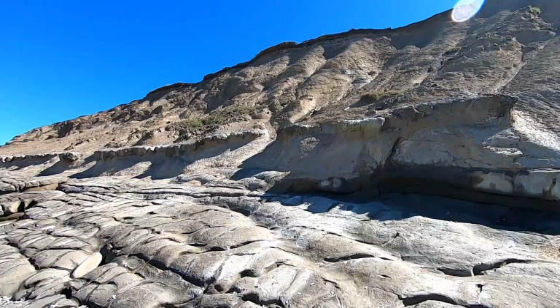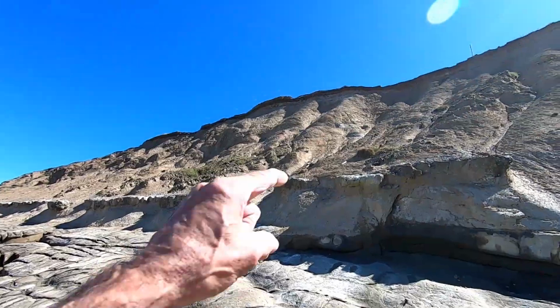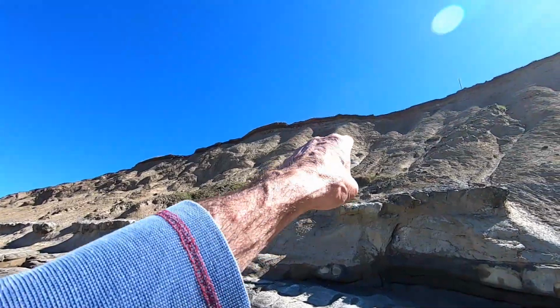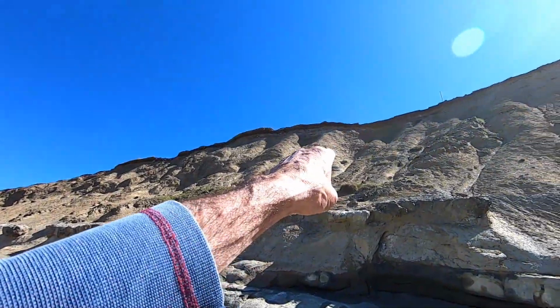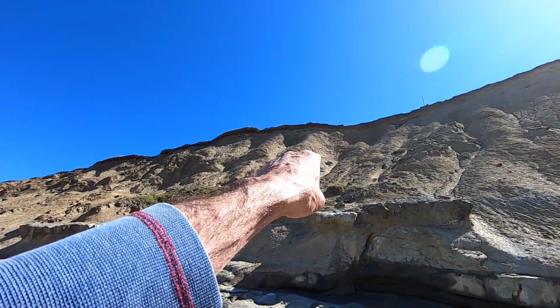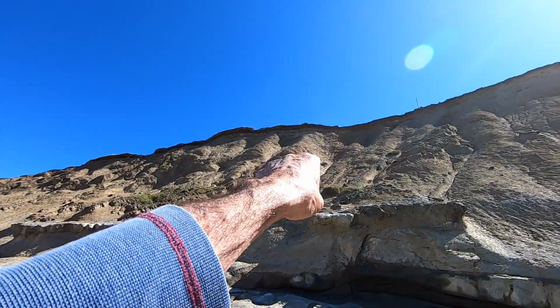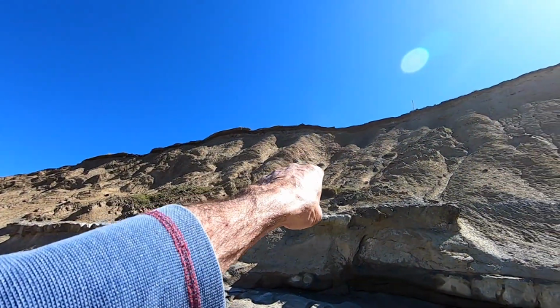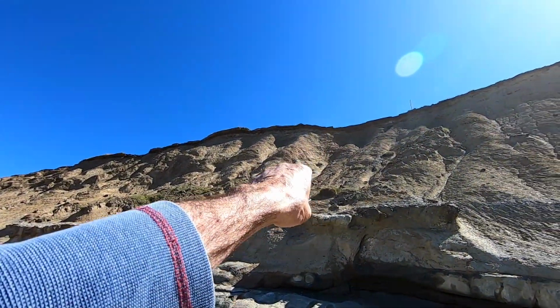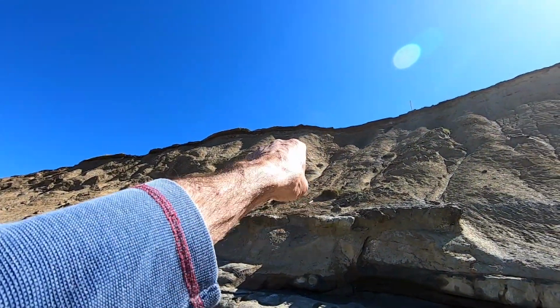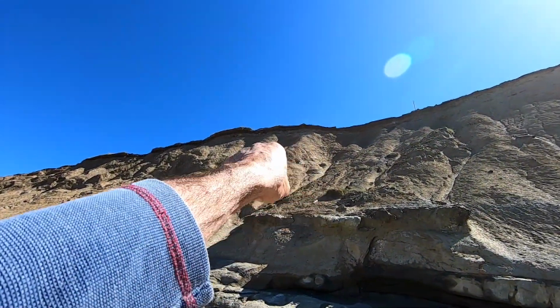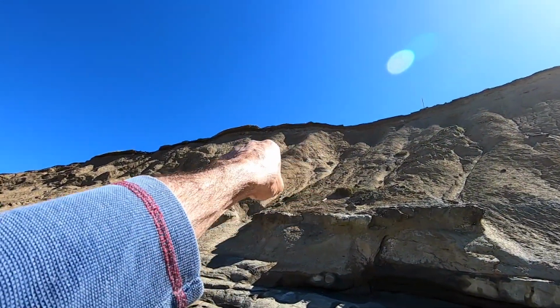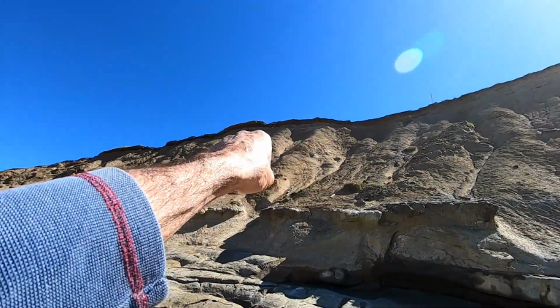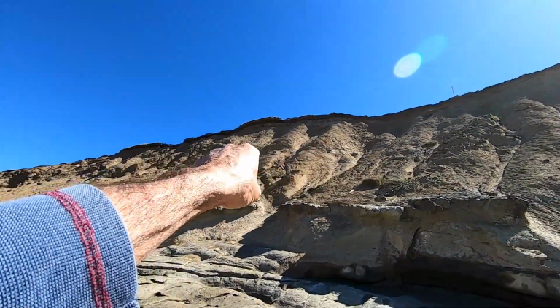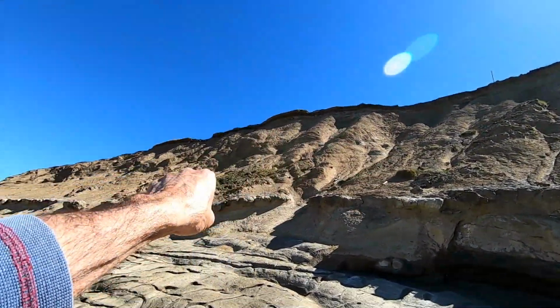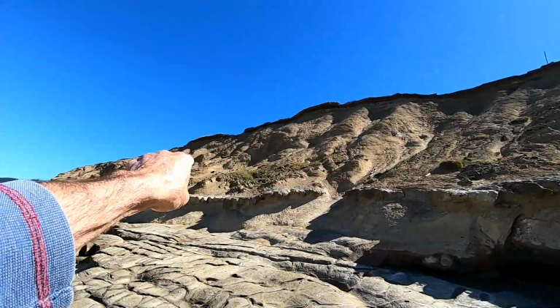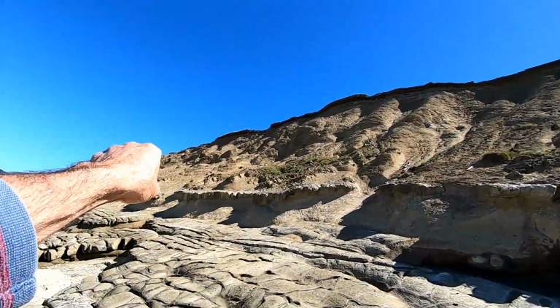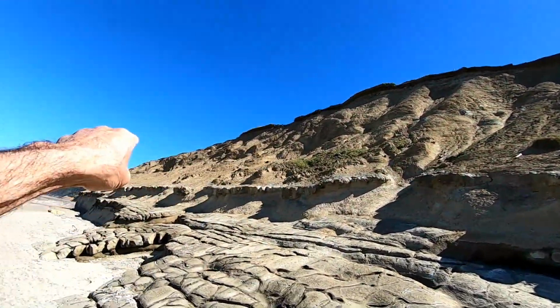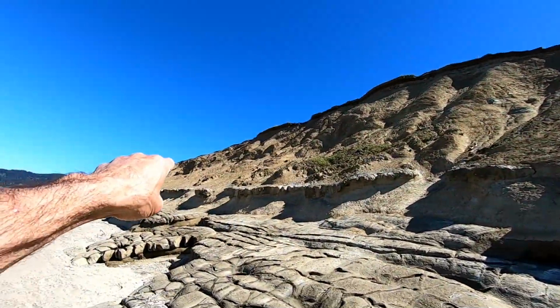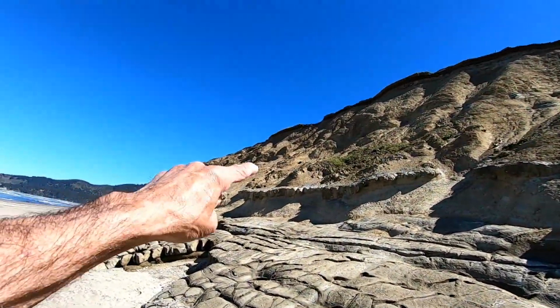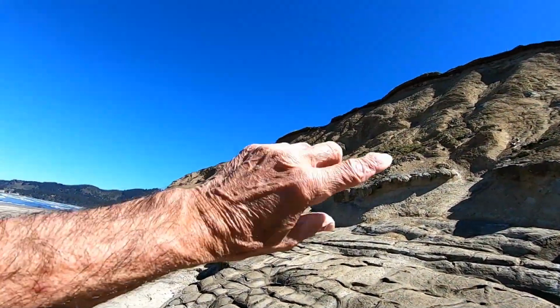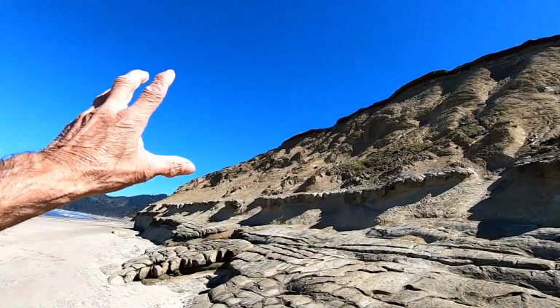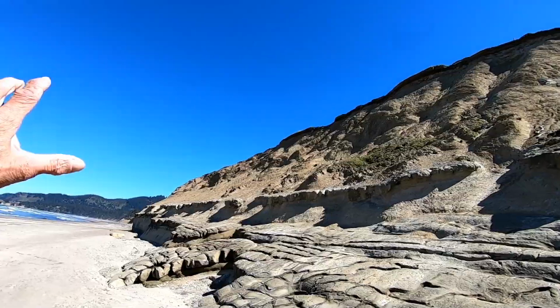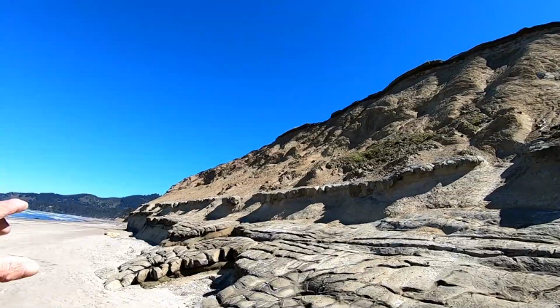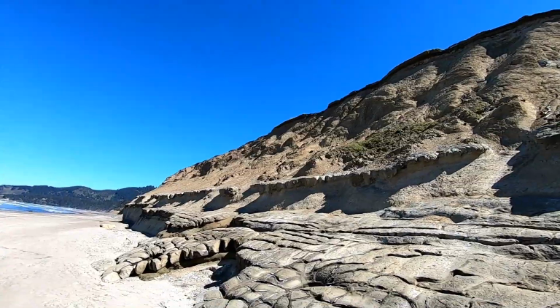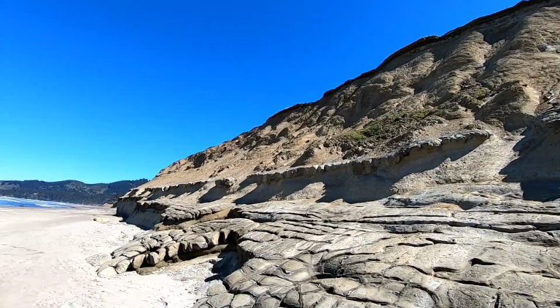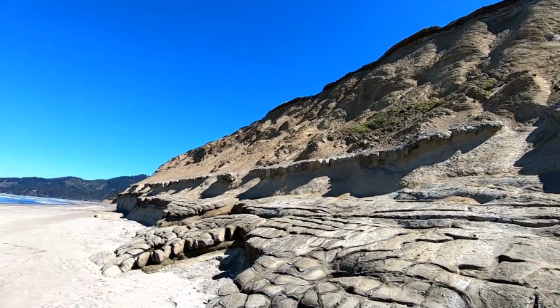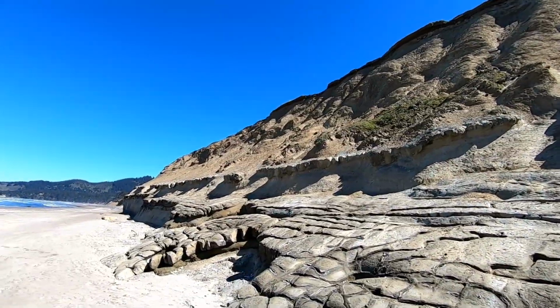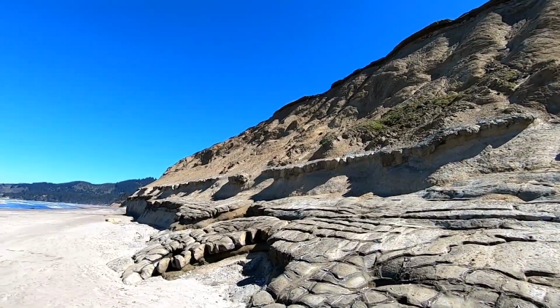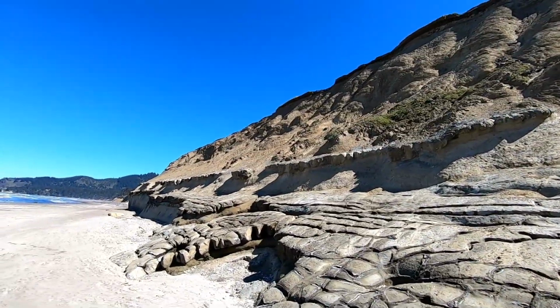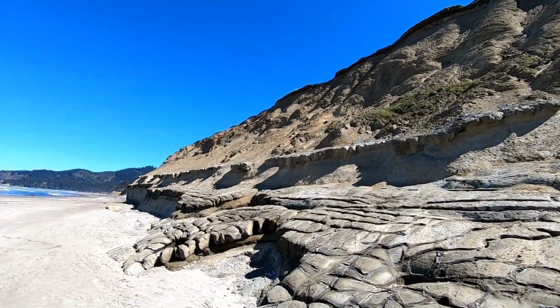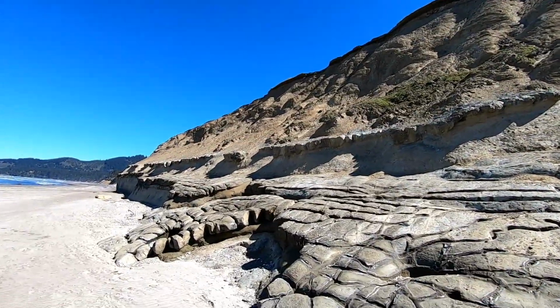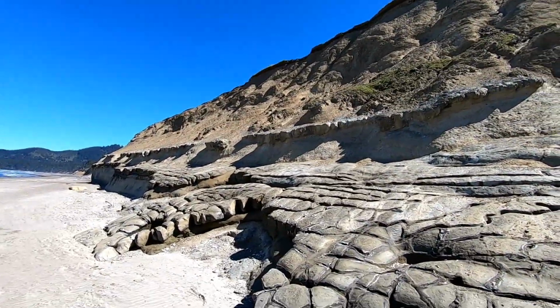Look at the ball sticking out there — that one there, that one there. A whole bunch down through there are showing now. They weren't showing as much as they are now.